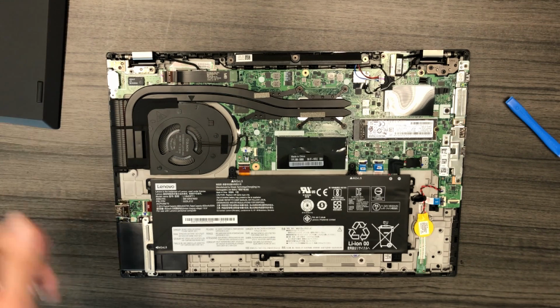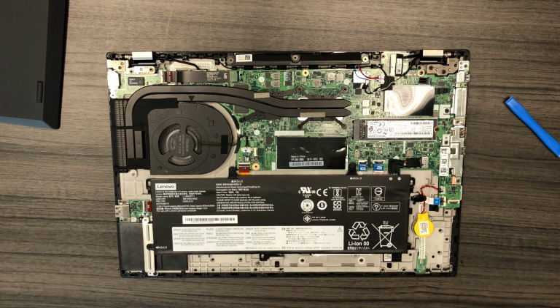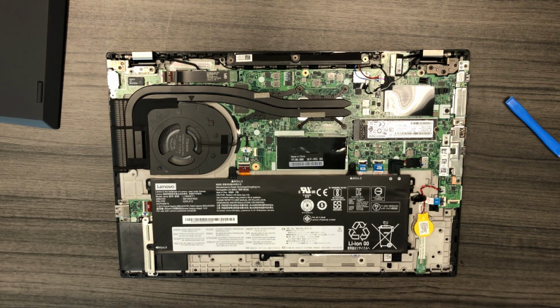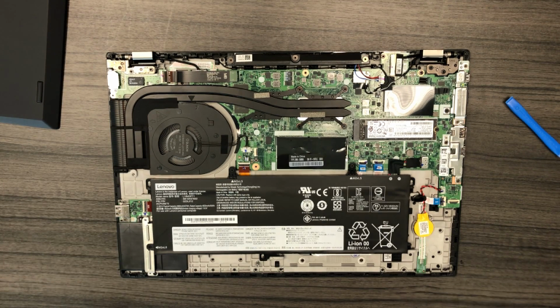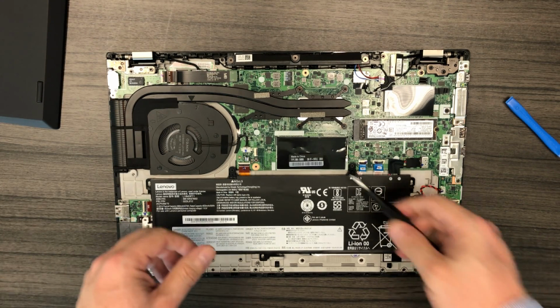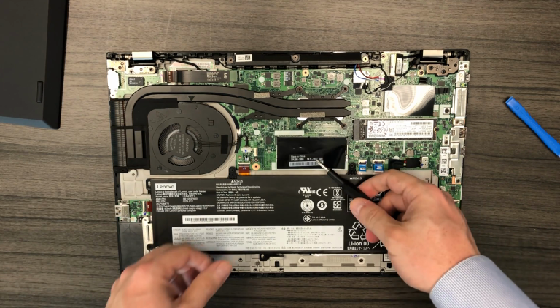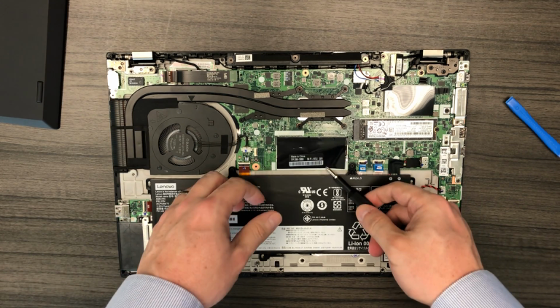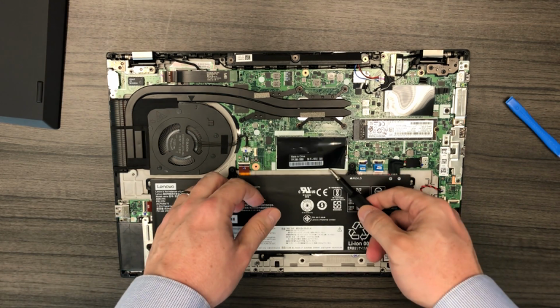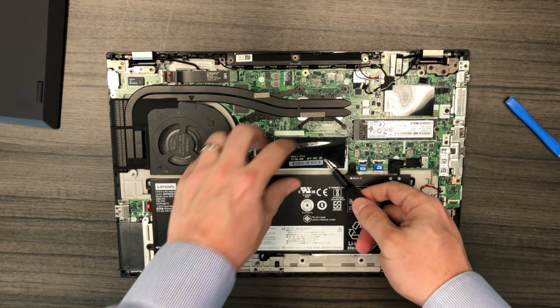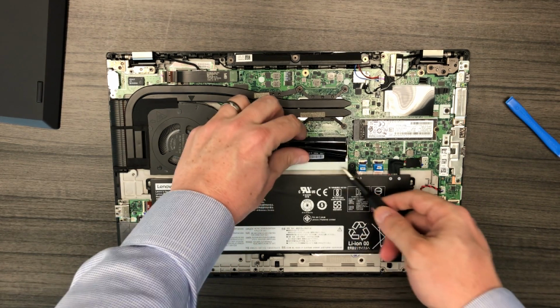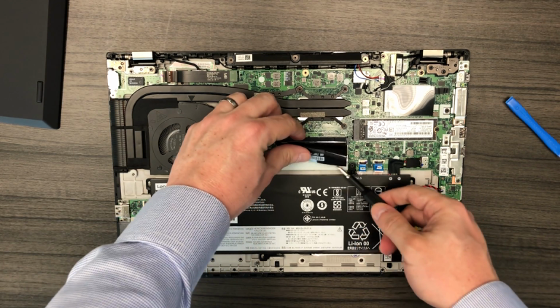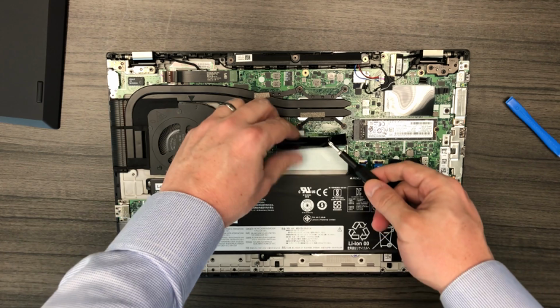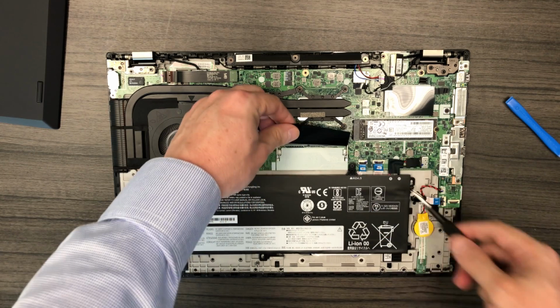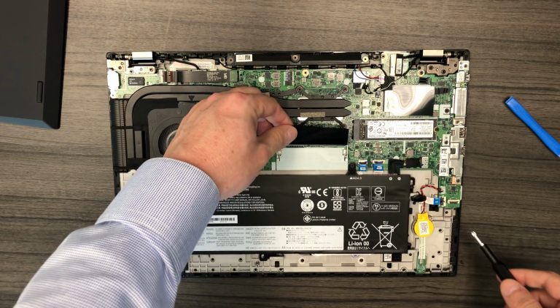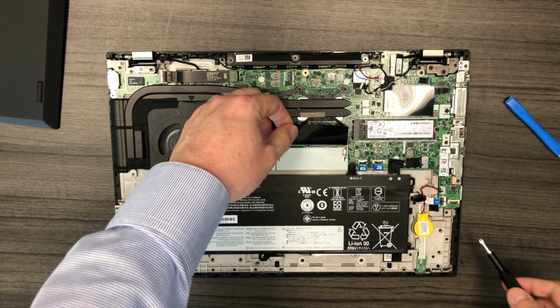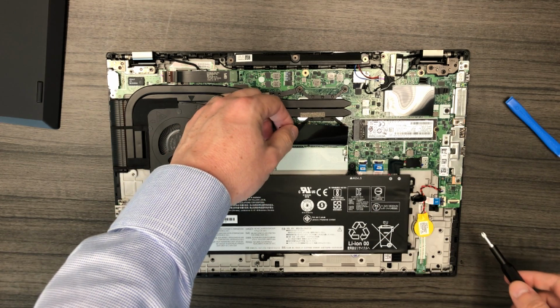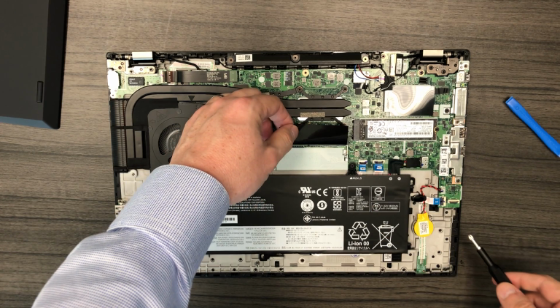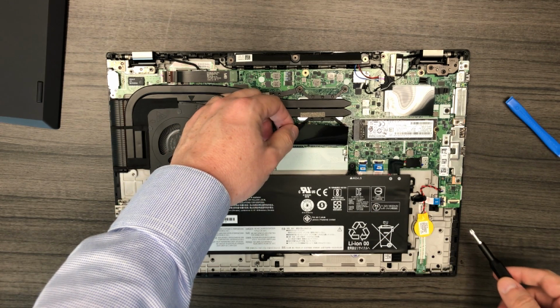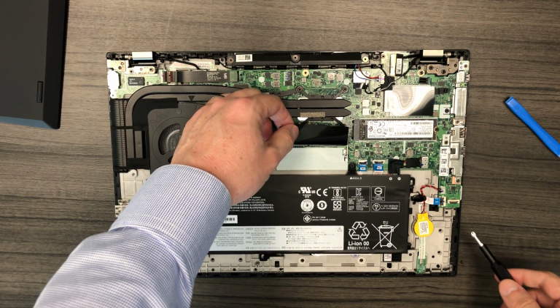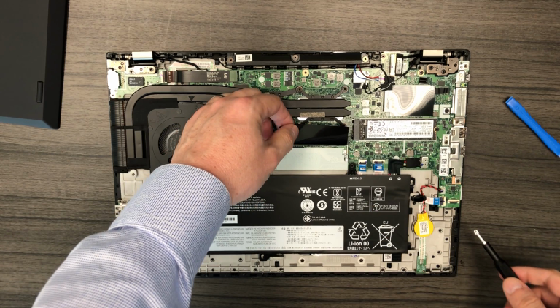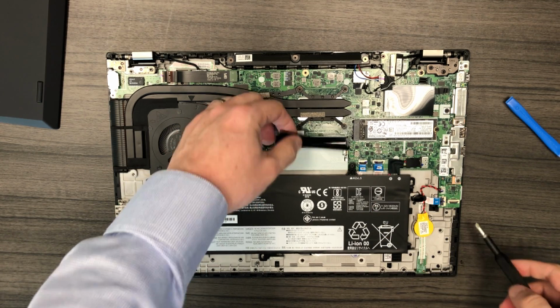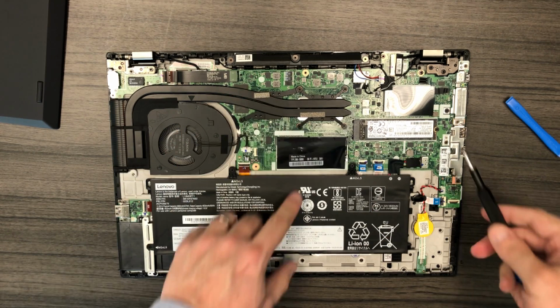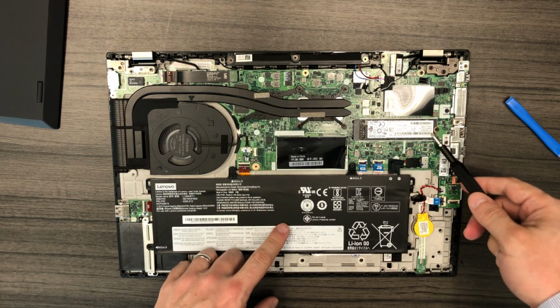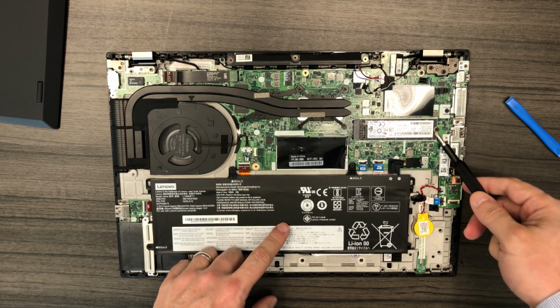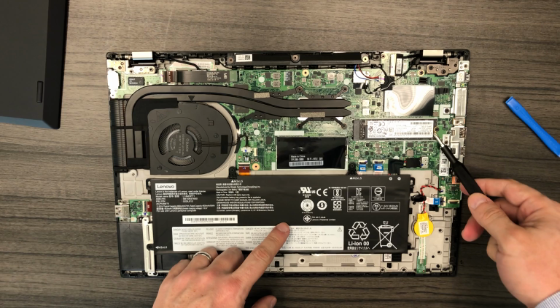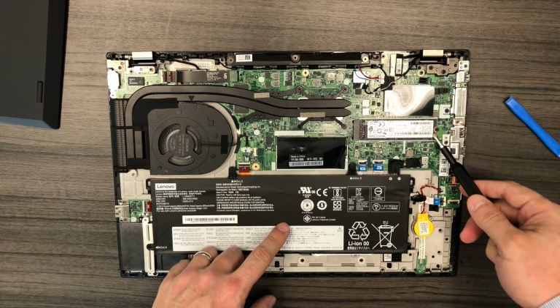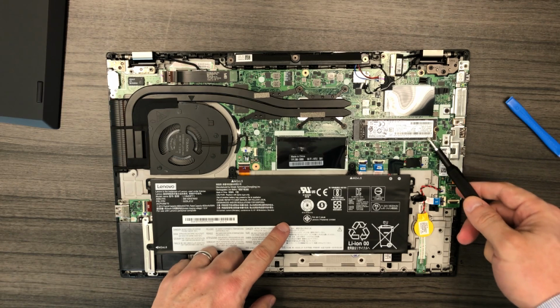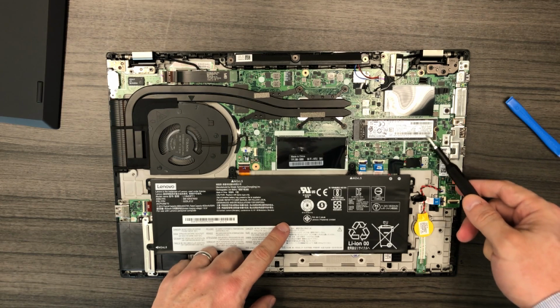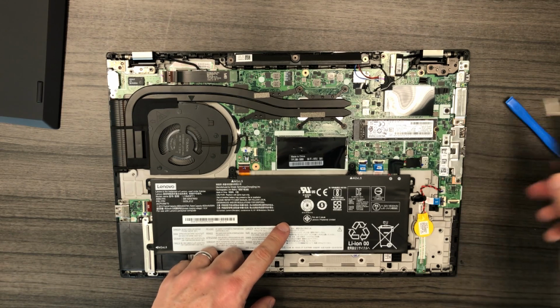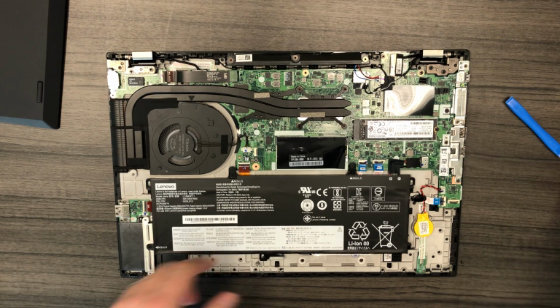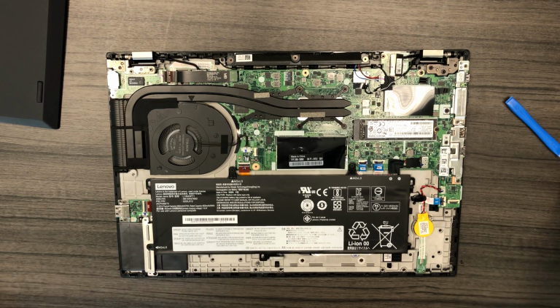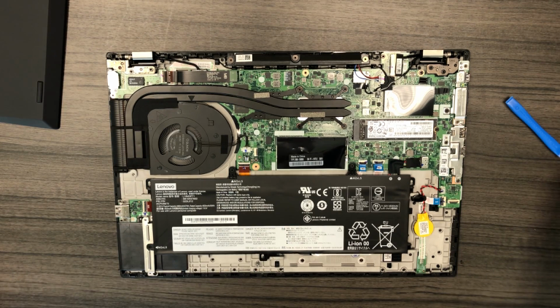The P53s comes with 8GB of RAM embedded into the motherboard, and it also comes with a single expansion slot so you can add more memory, as well as a slot for a single M.2 NVMe hard drive.